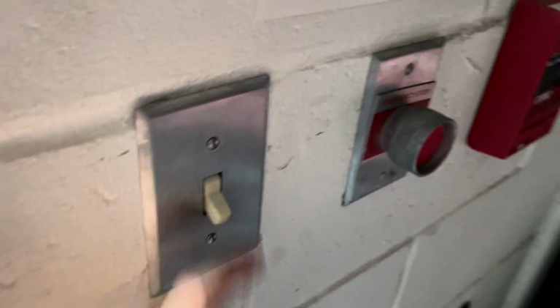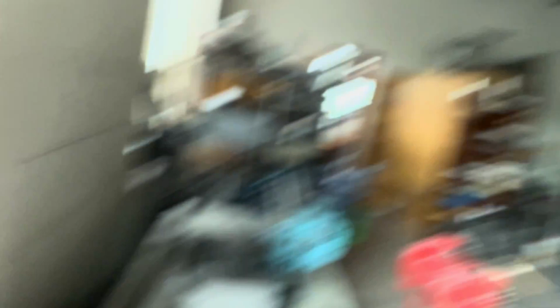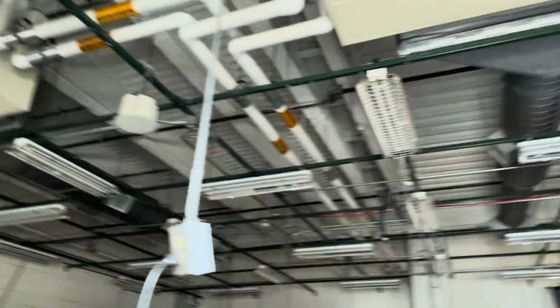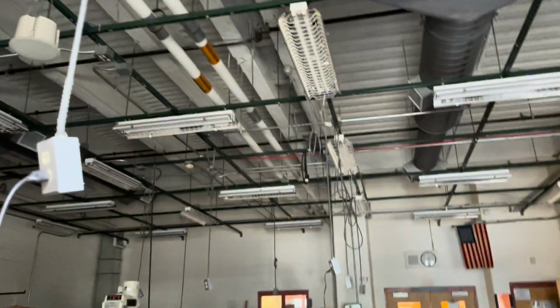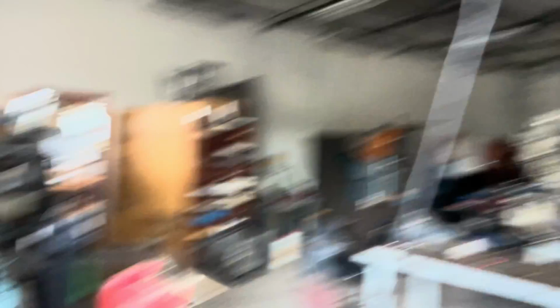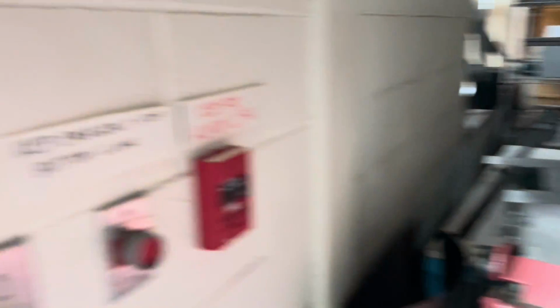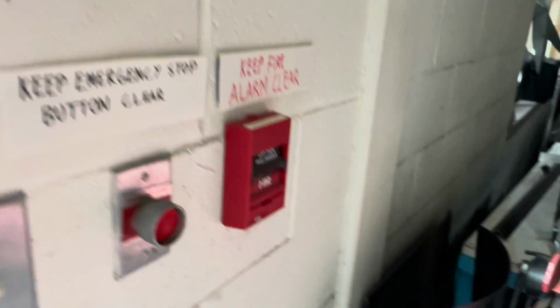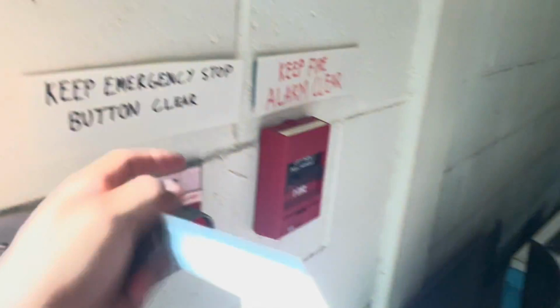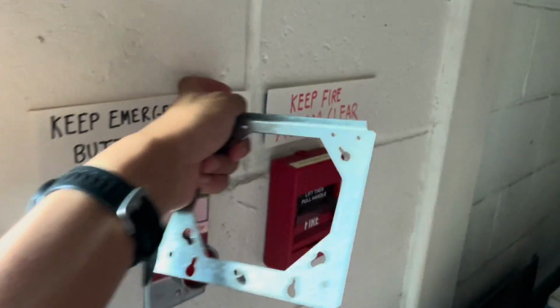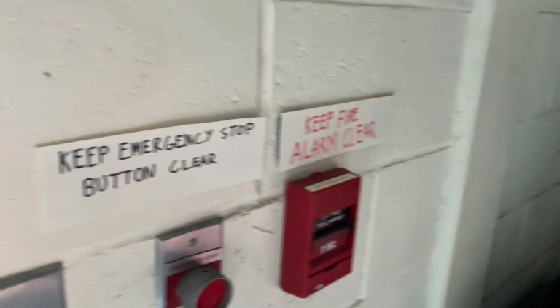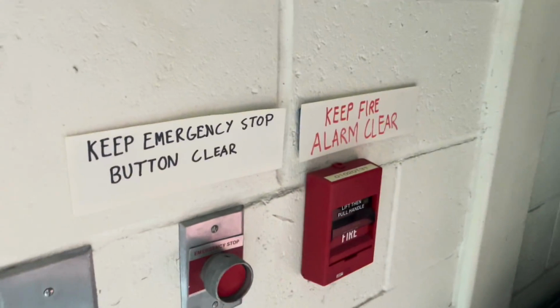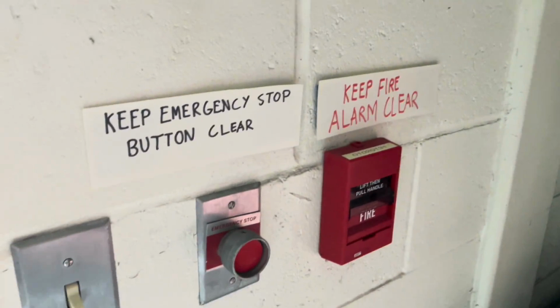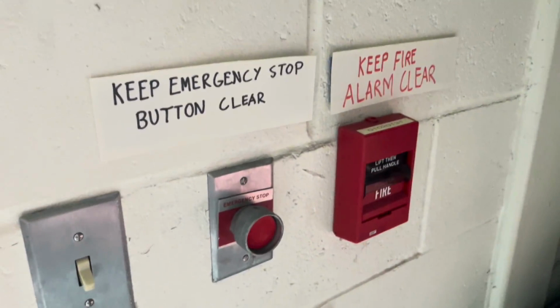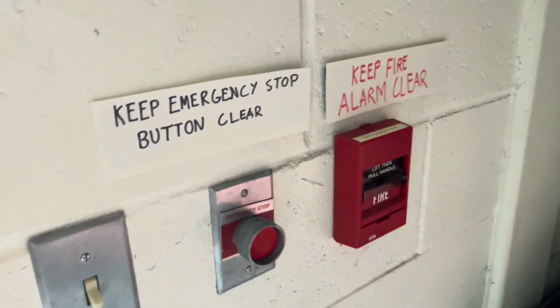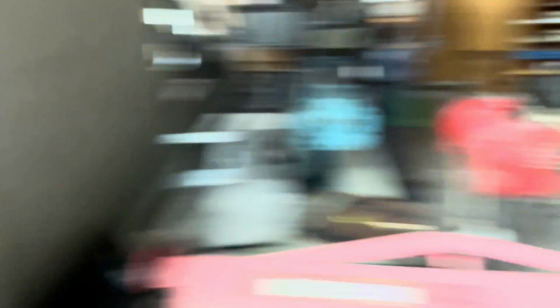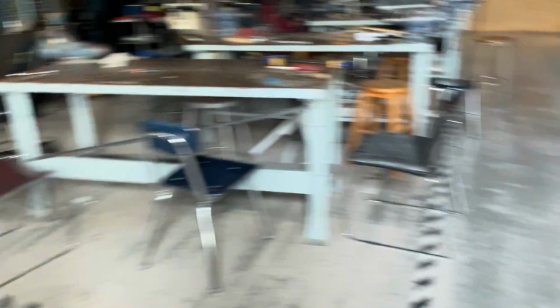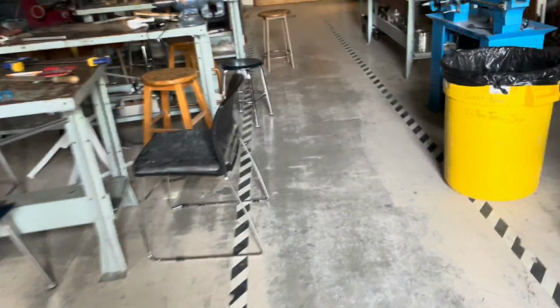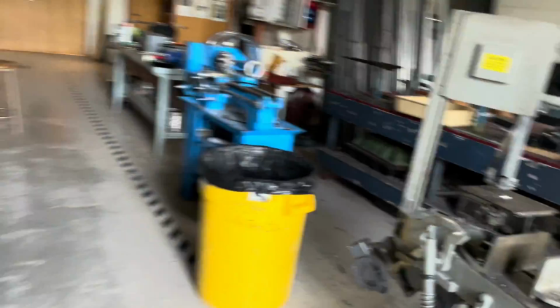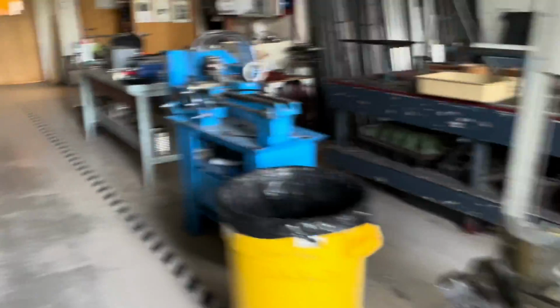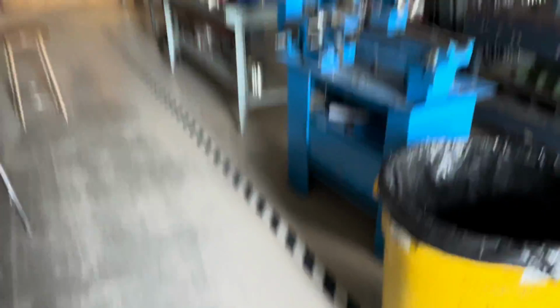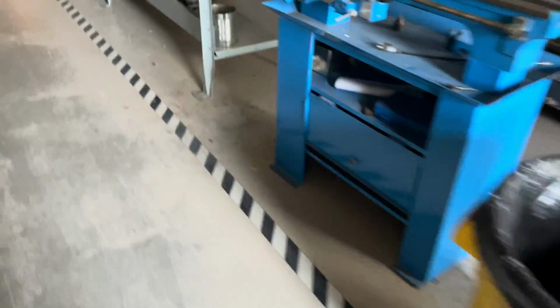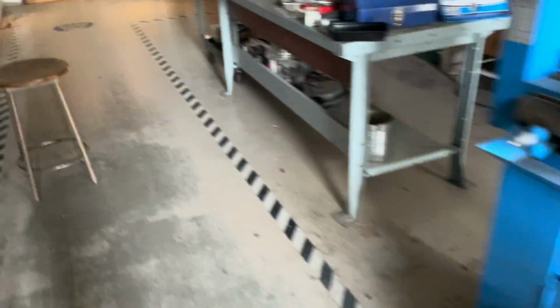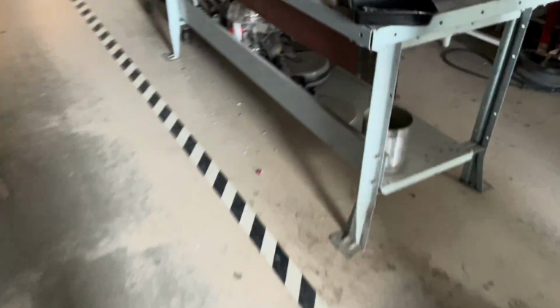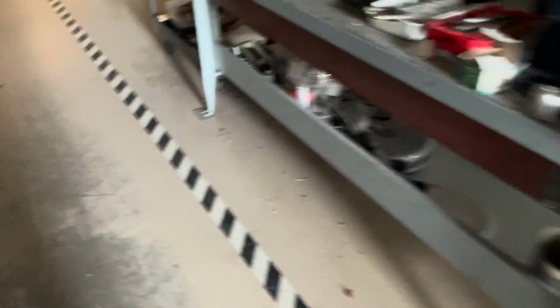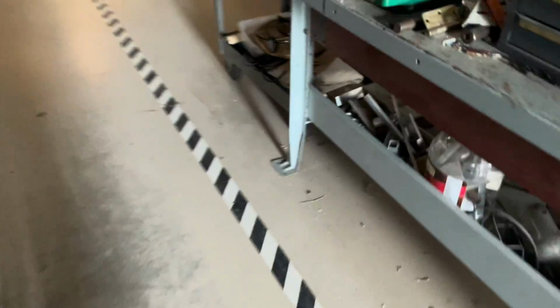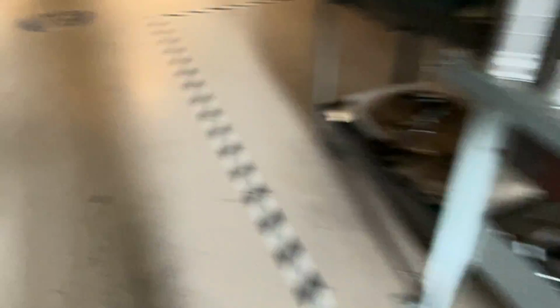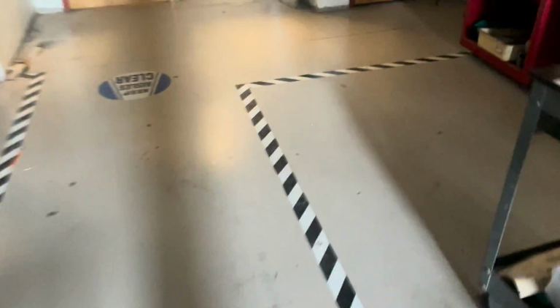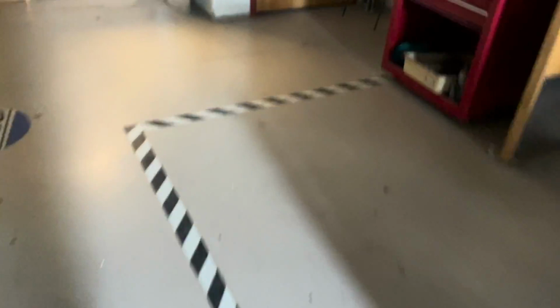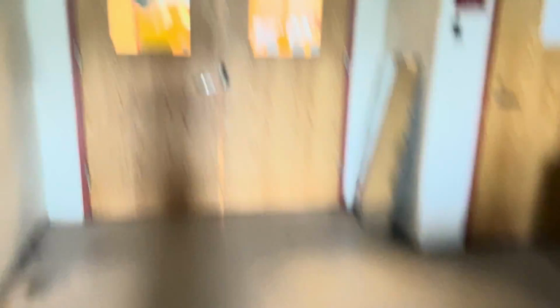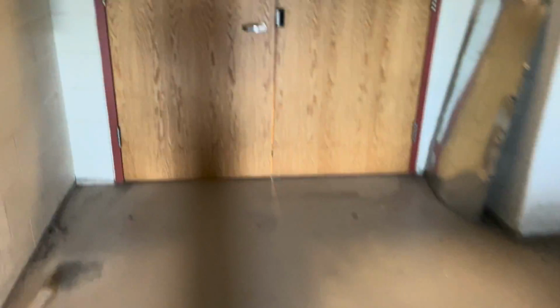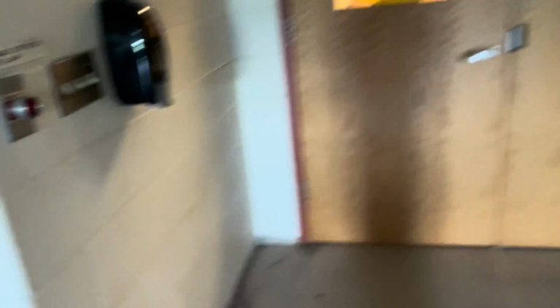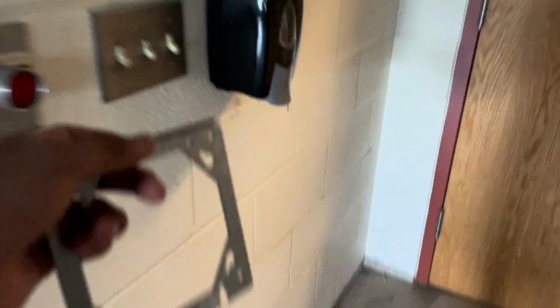I made these labels like two years ago when I was a freshman here because I had nothing better to do, but I guess they never took them down. So that's that.